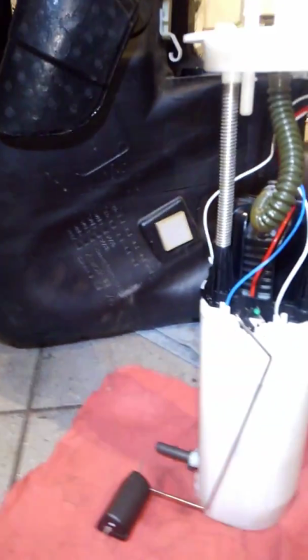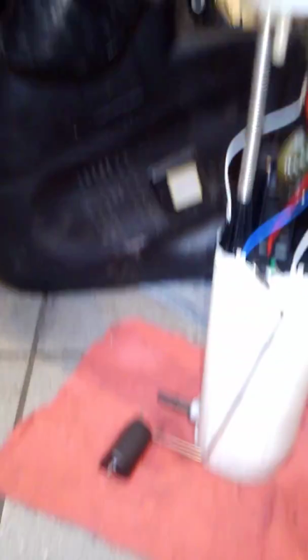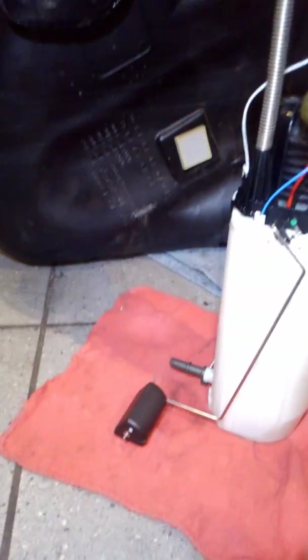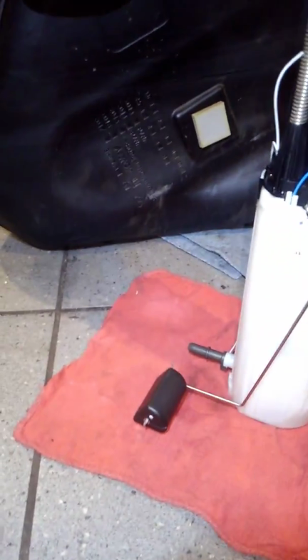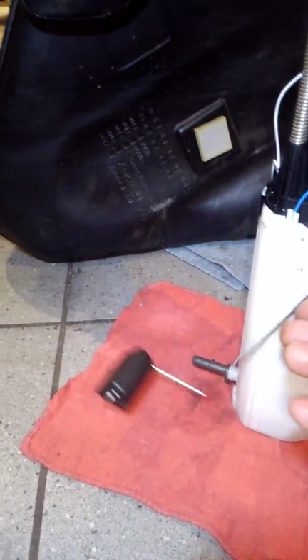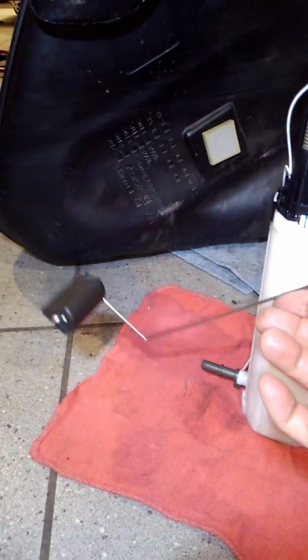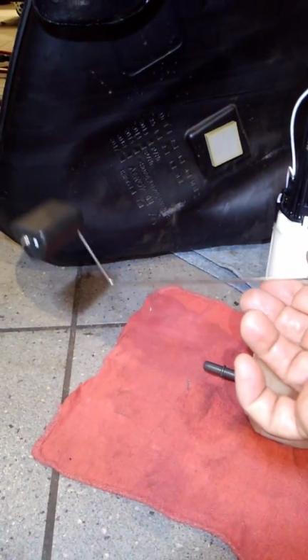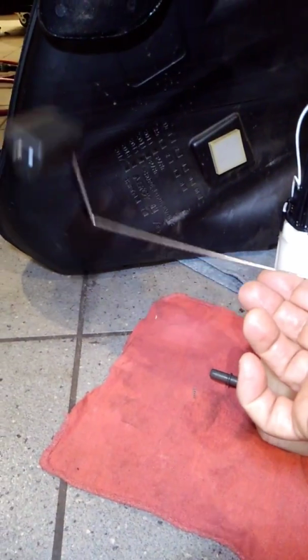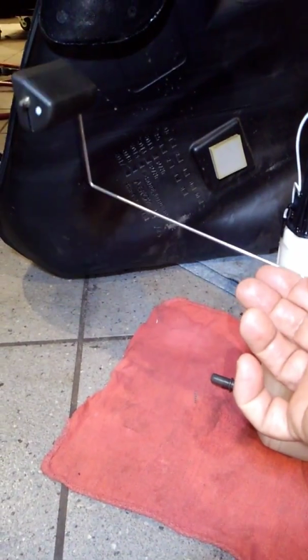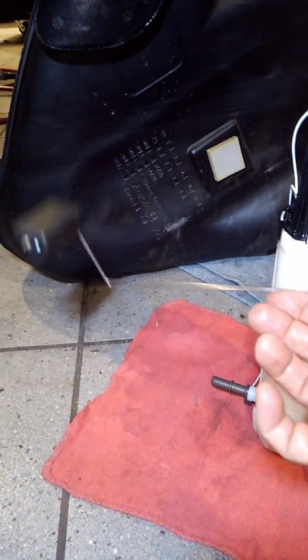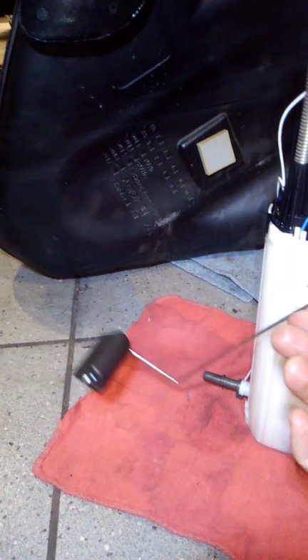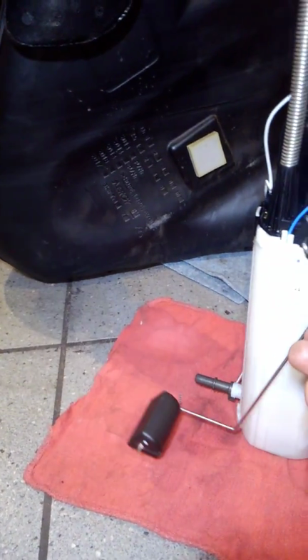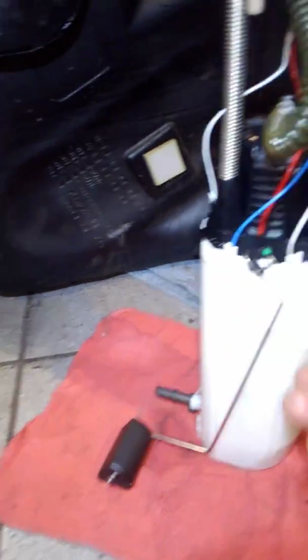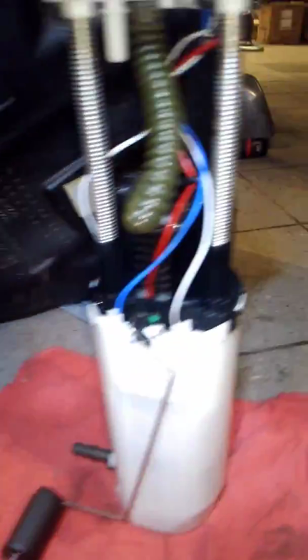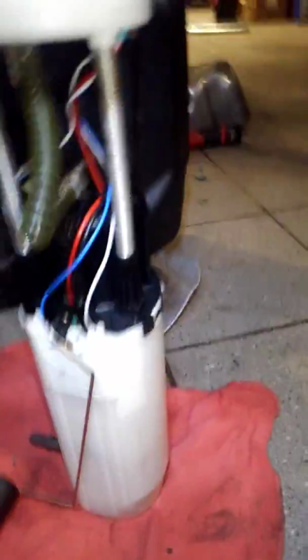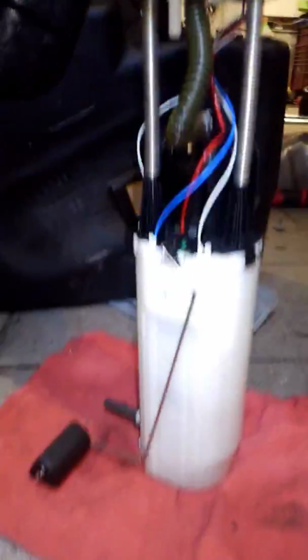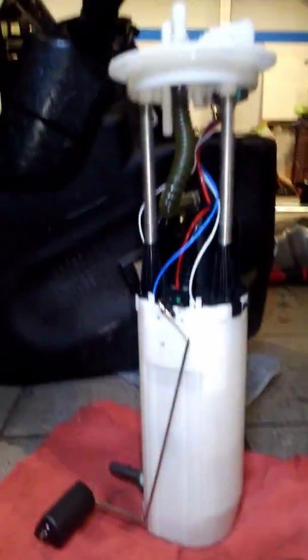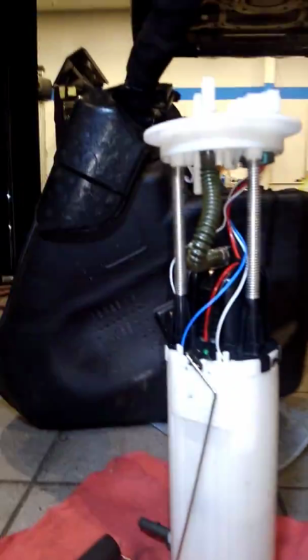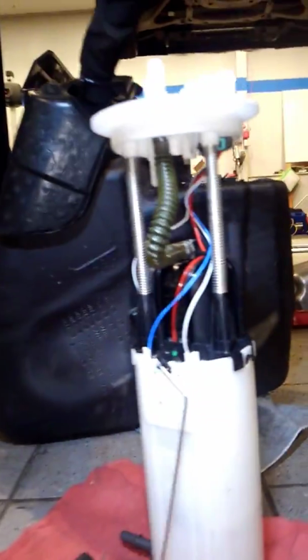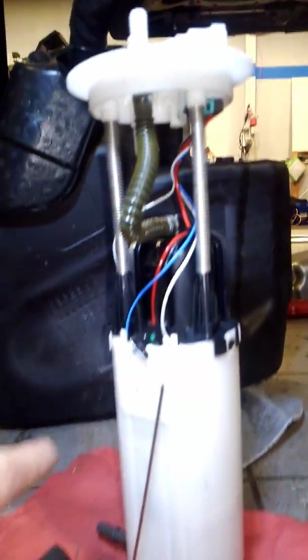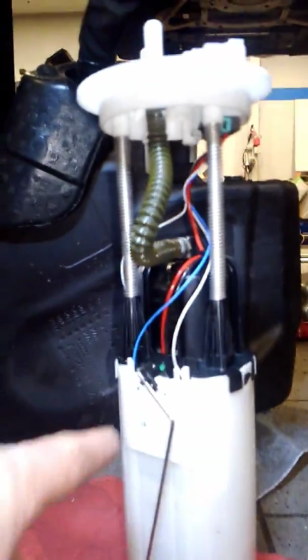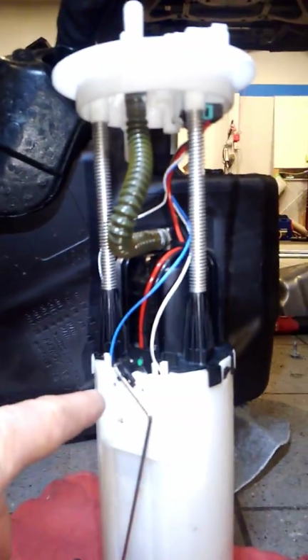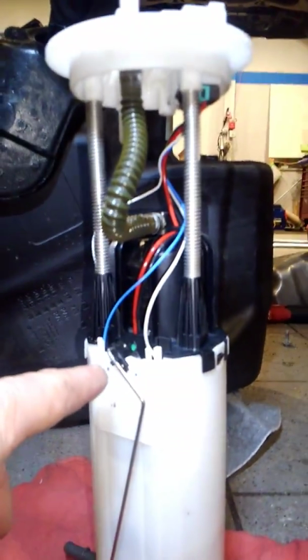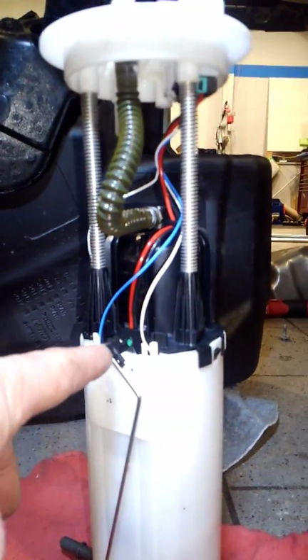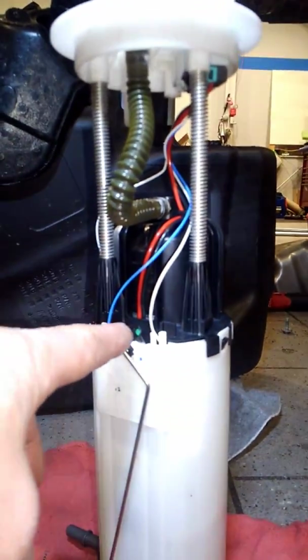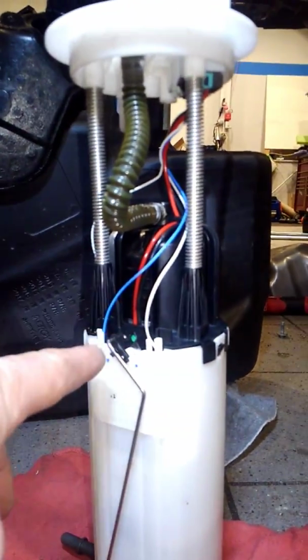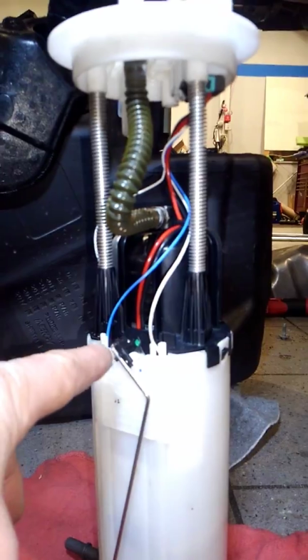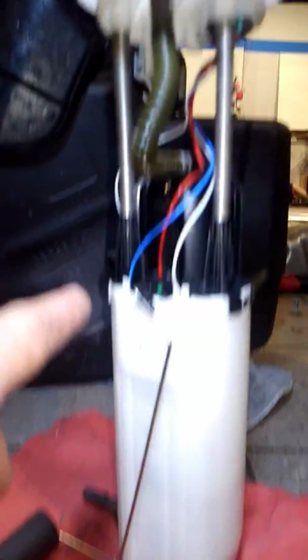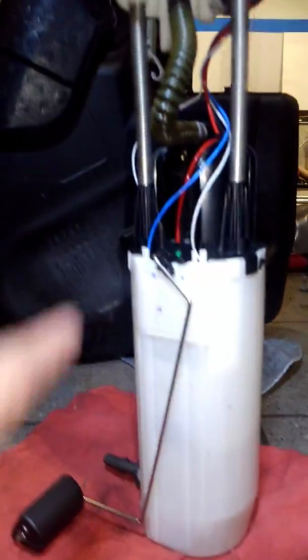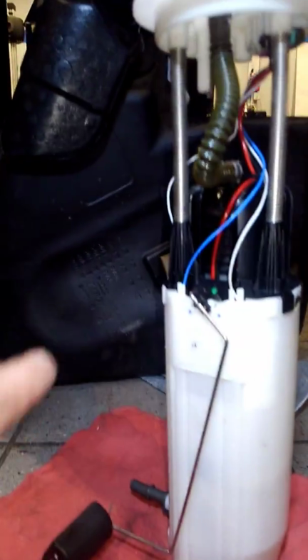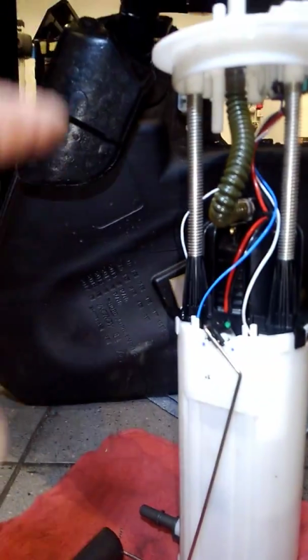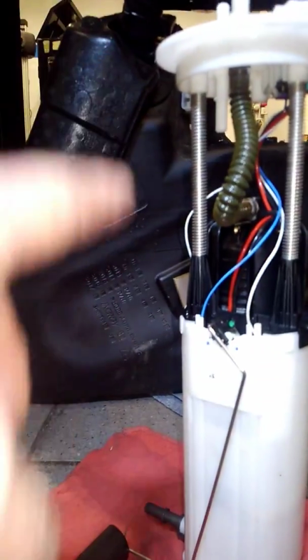Now I'm going to show you this is your flow and this is how it moves, but let's take a look at this. Do you see the level sending card is actually halfway up the fuel tank?